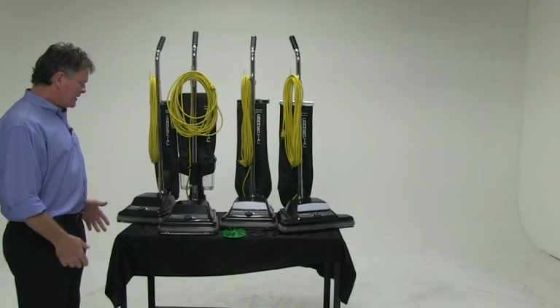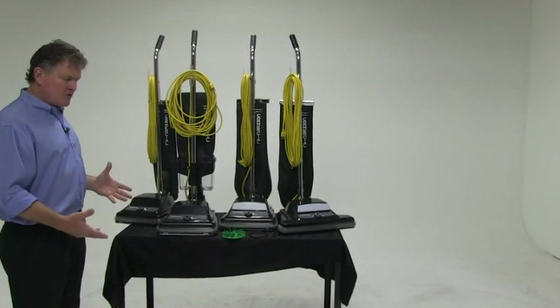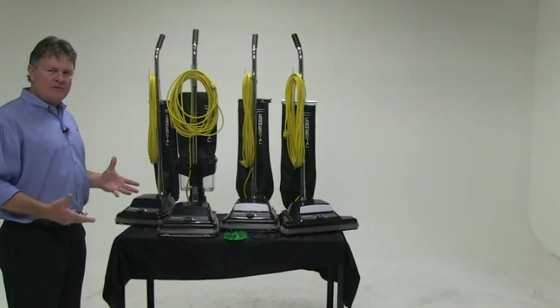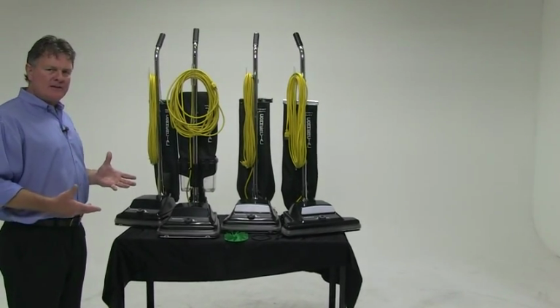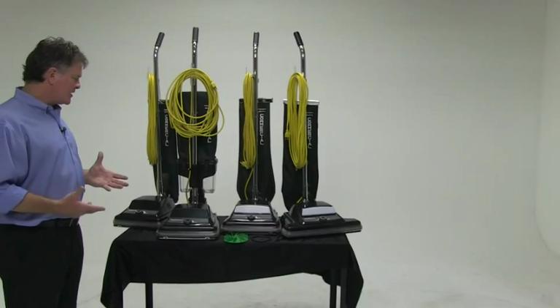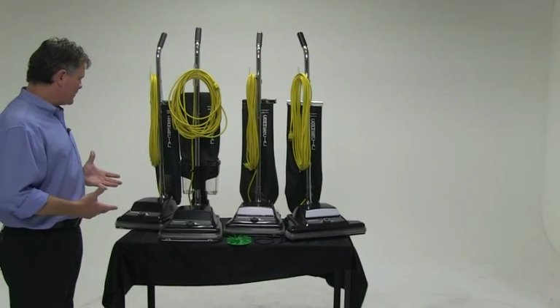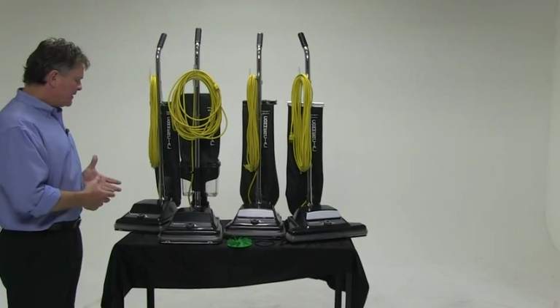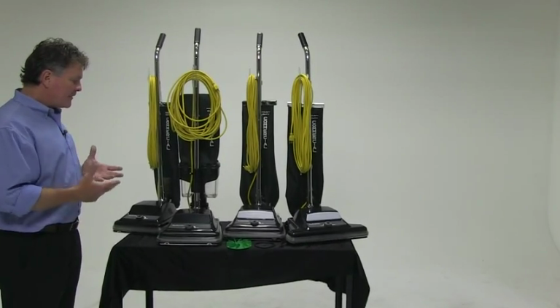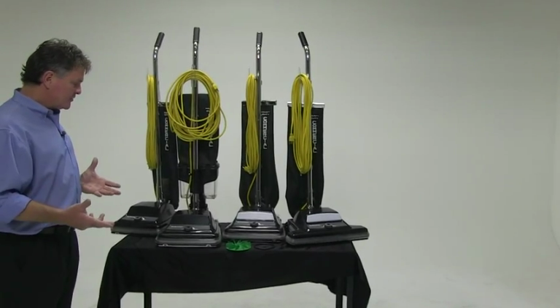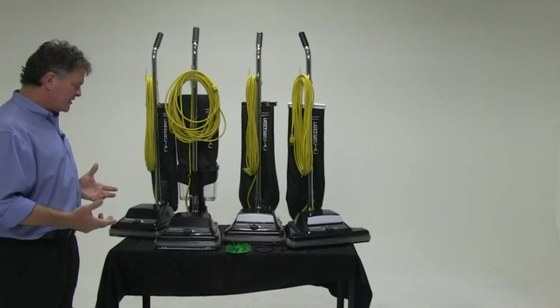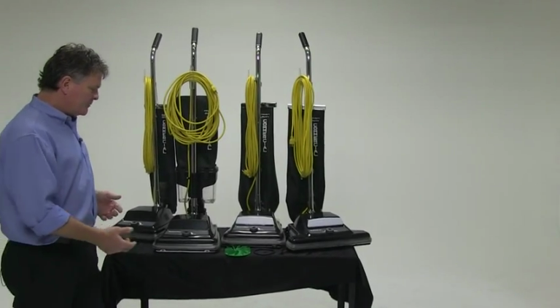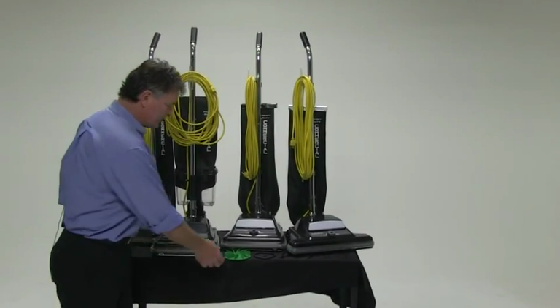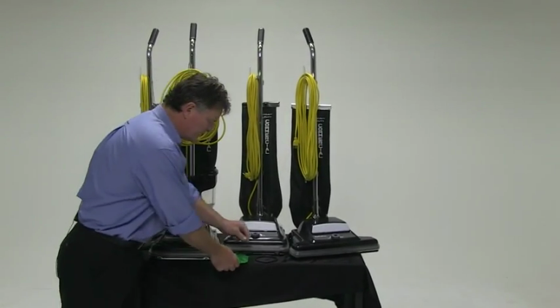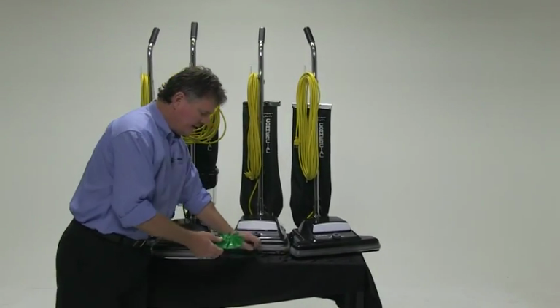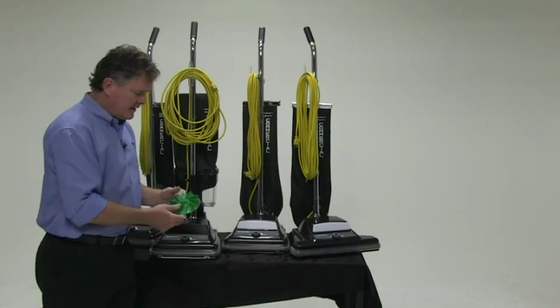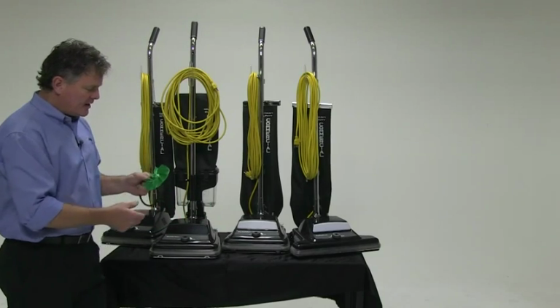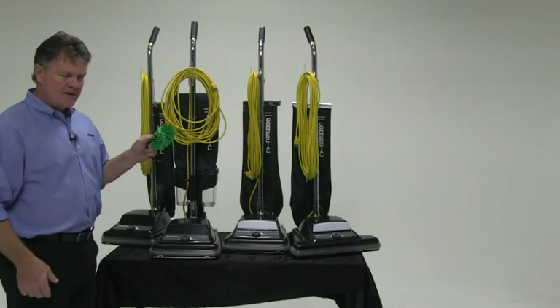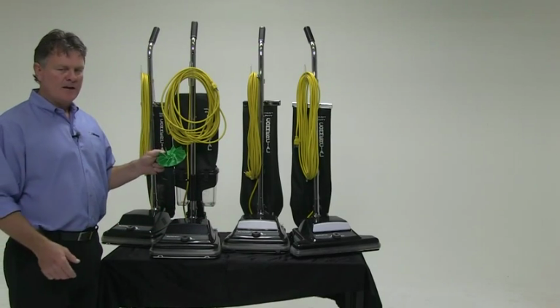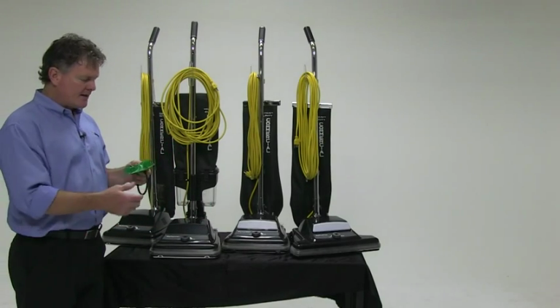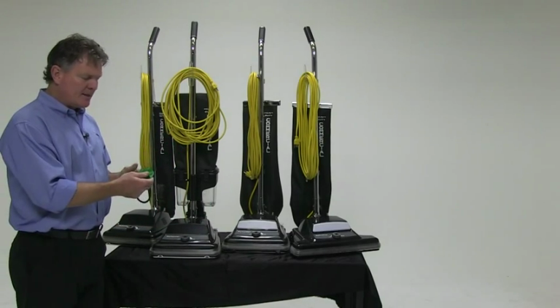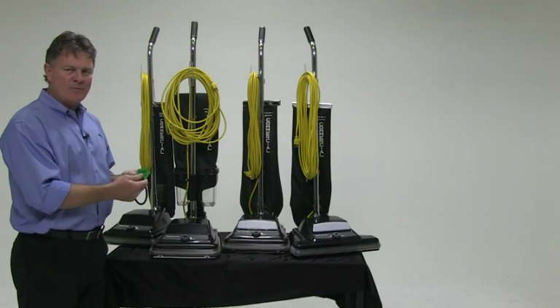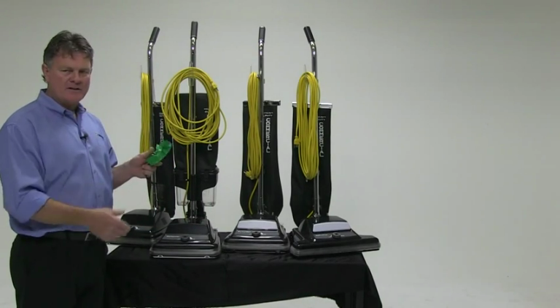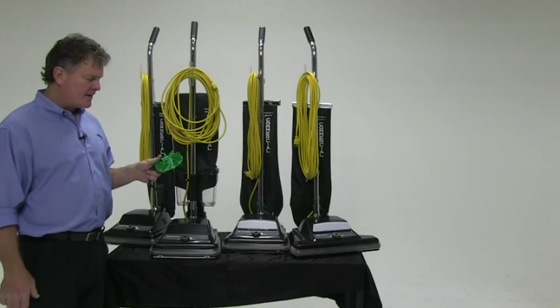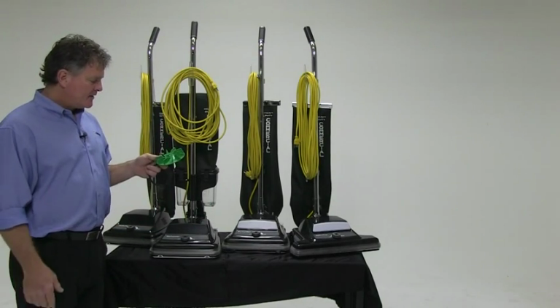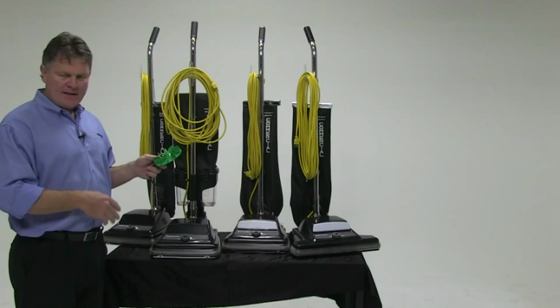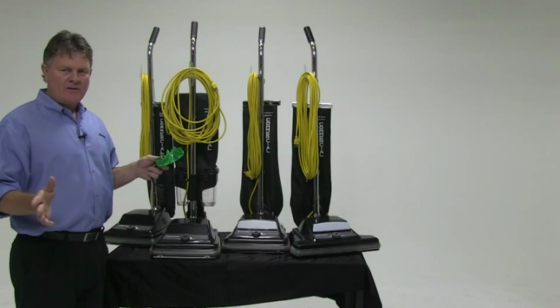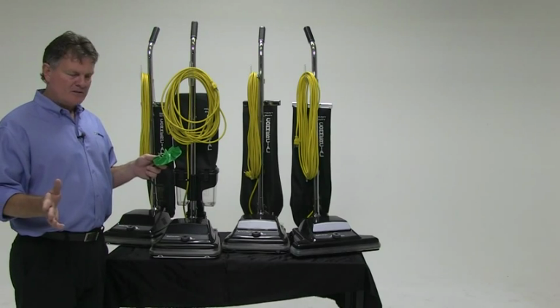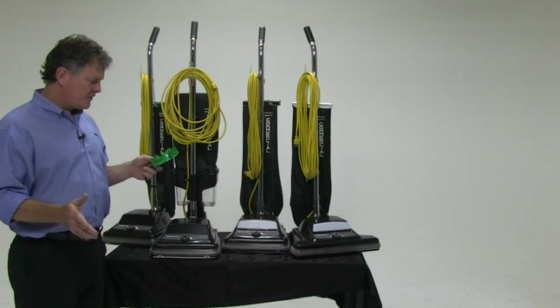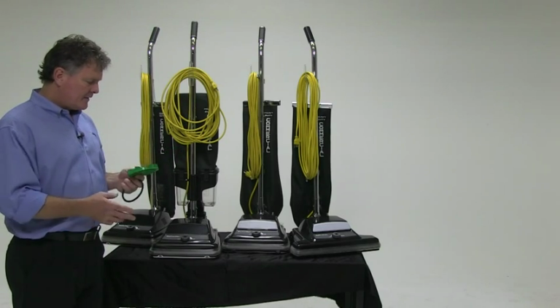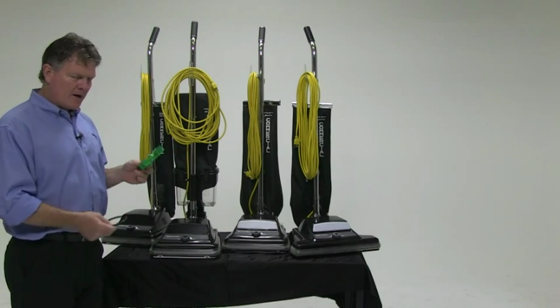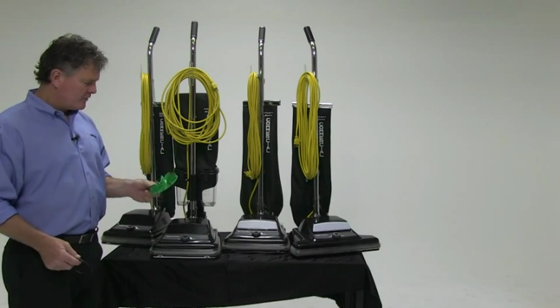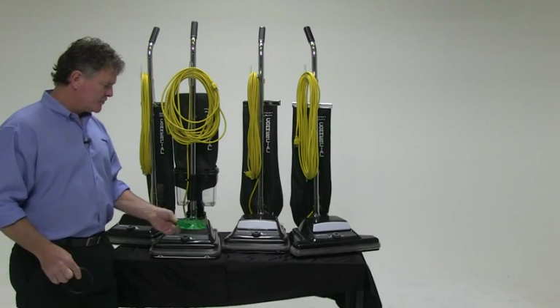Advance offers a few things in this product offering that the competition doesn't. Primarily, you're going to see and hear a lot about the unbreakable fan. It comes with a lifetime warranty on this fan — it's going to outlast all the other fans in the industry and is the primary air mover in these machines.